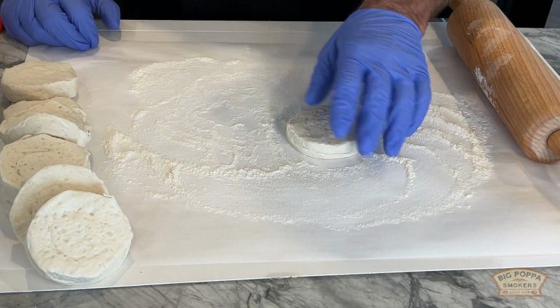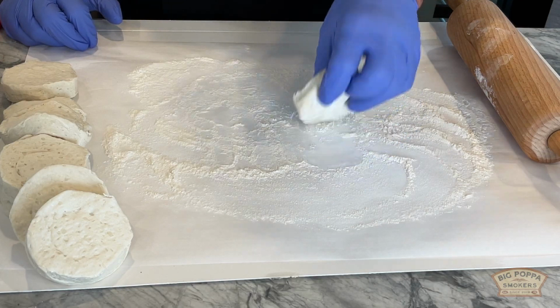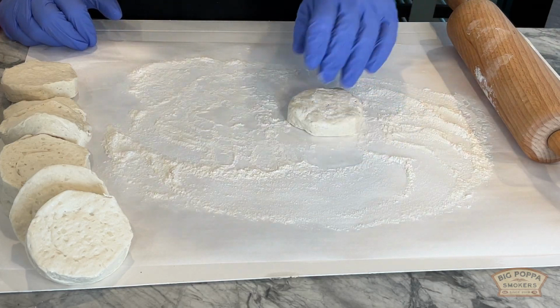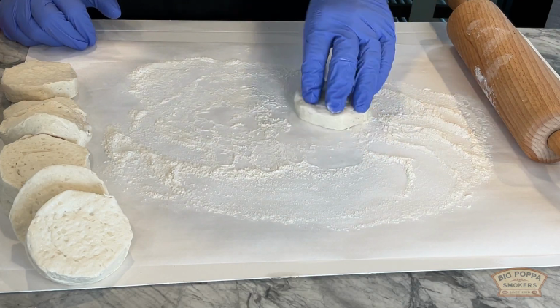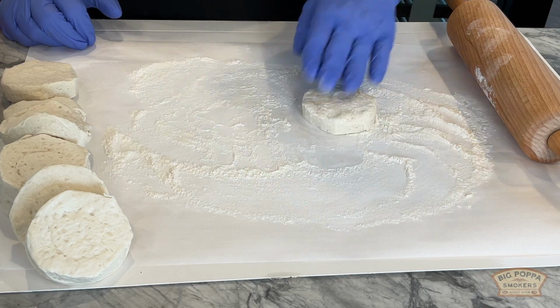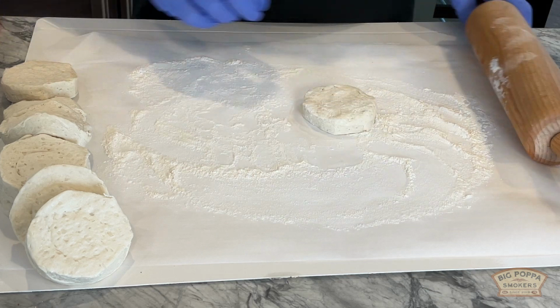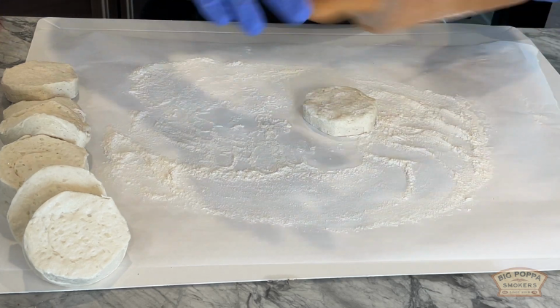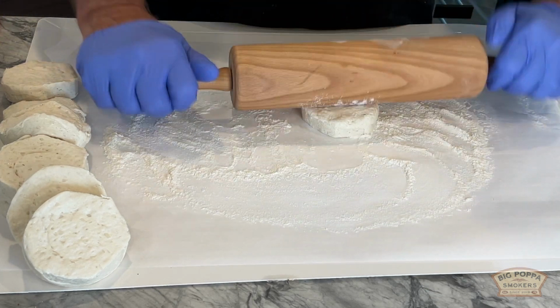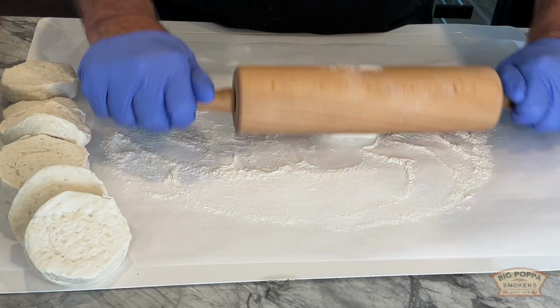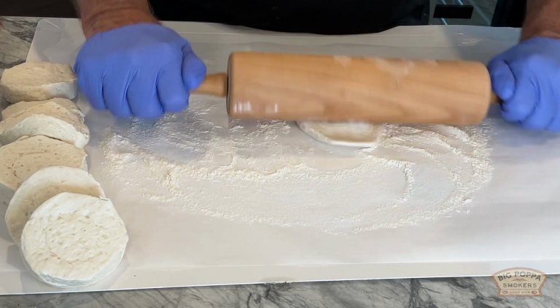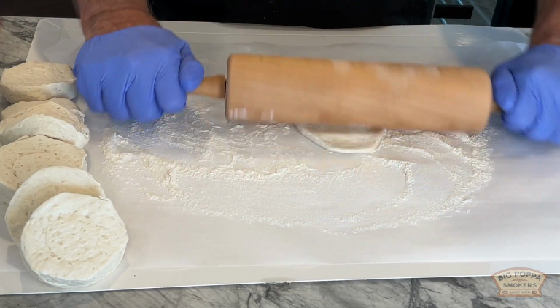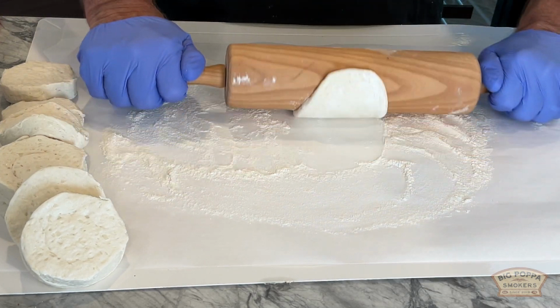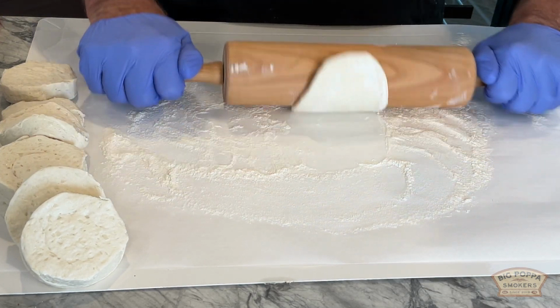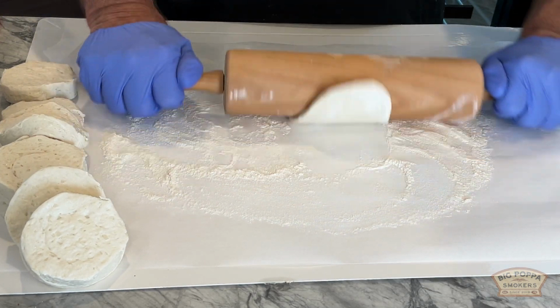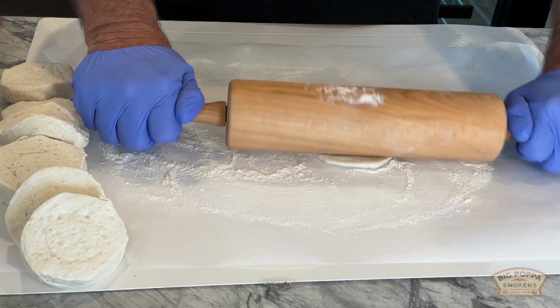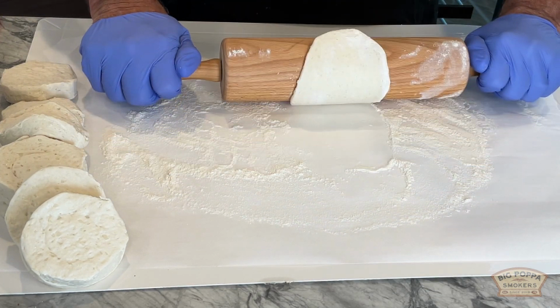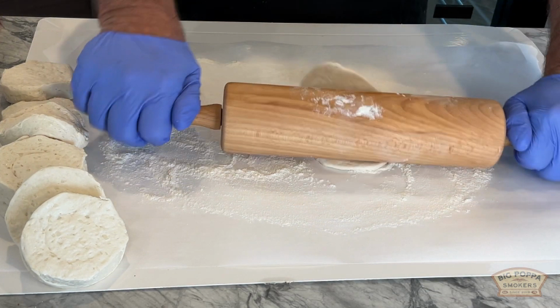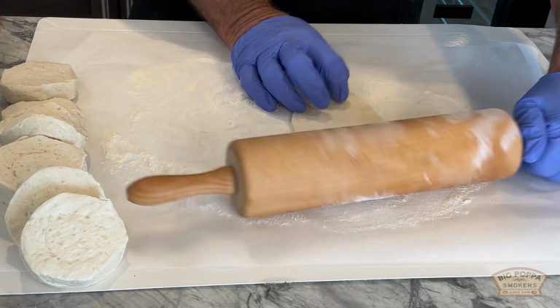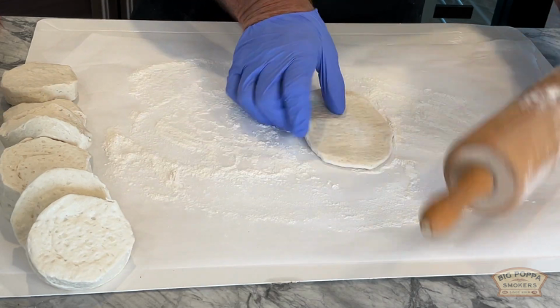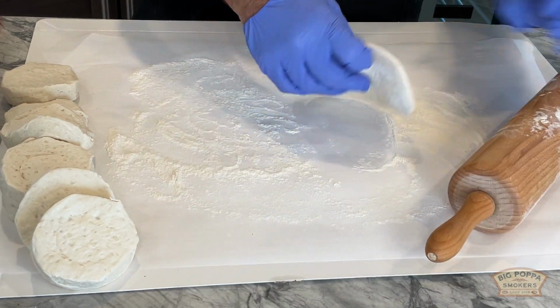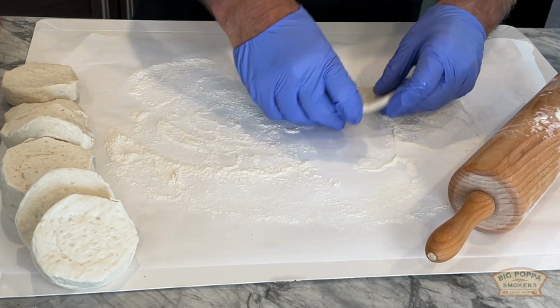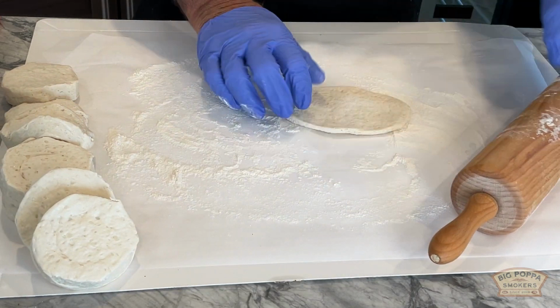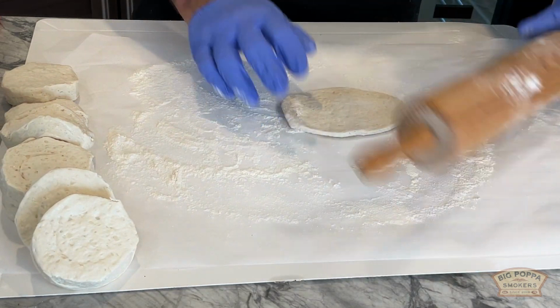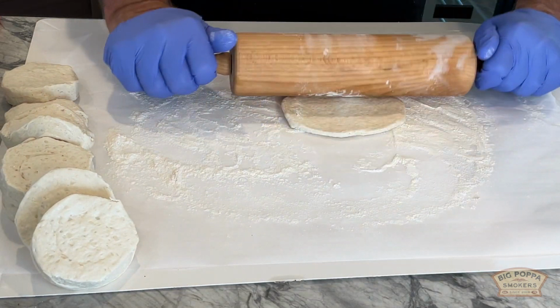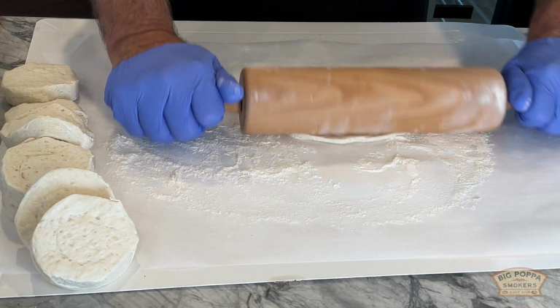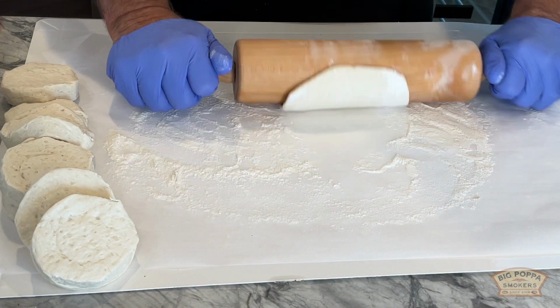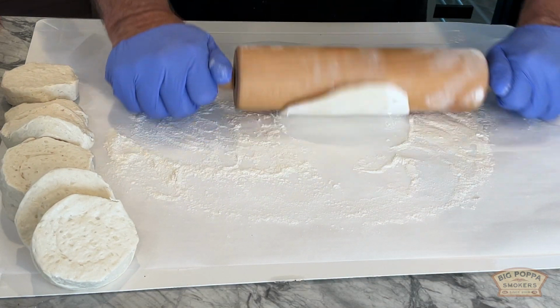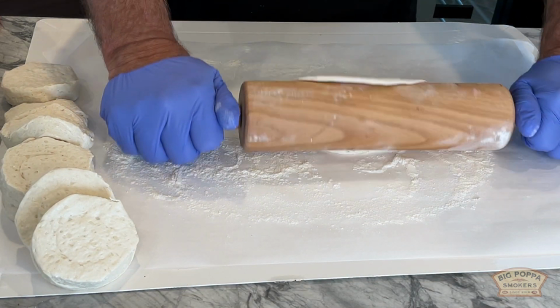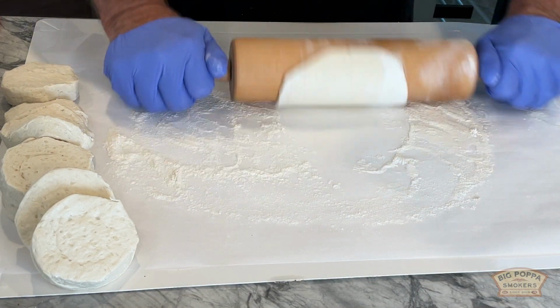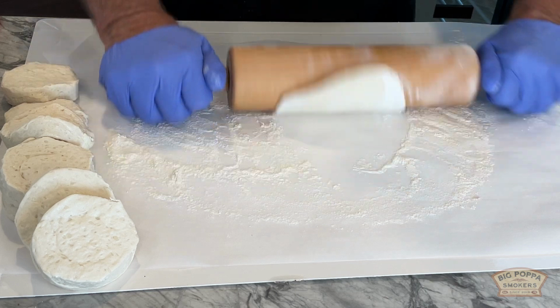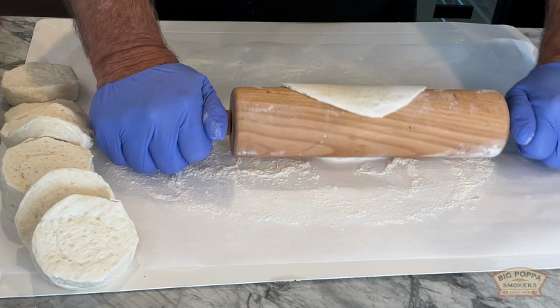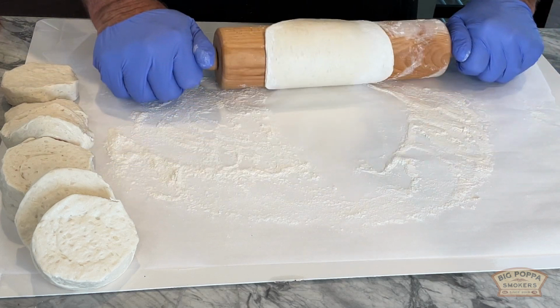We're gonna roll these out on a lightly floured surface. We don't want to kill them, but we want to give them enough so we can make our little turnover with them.